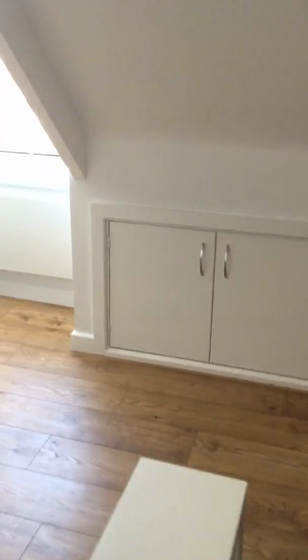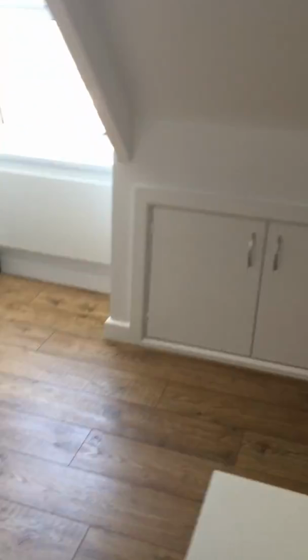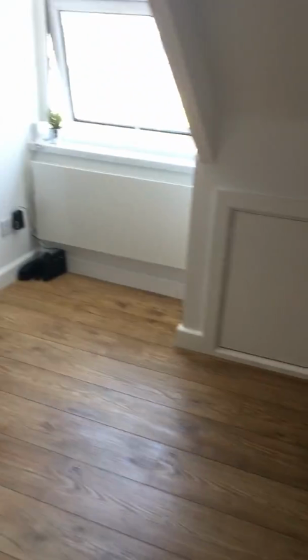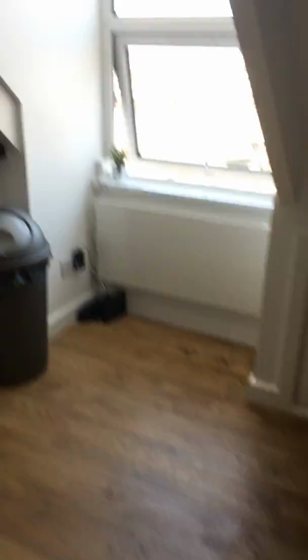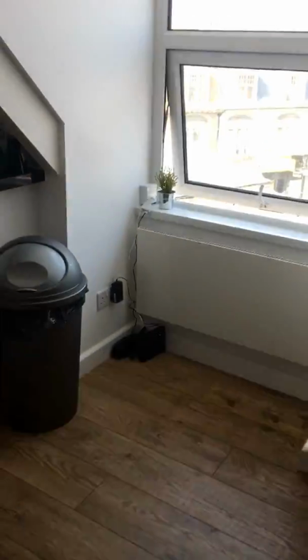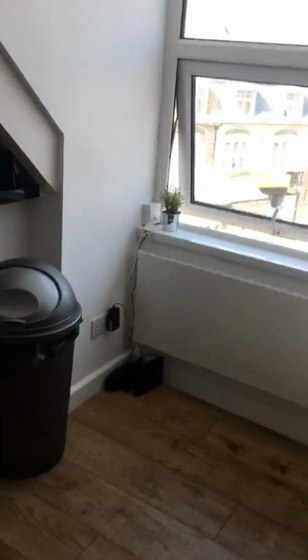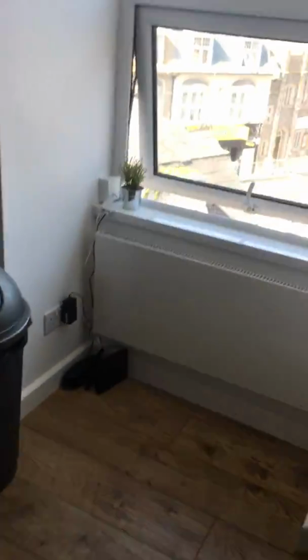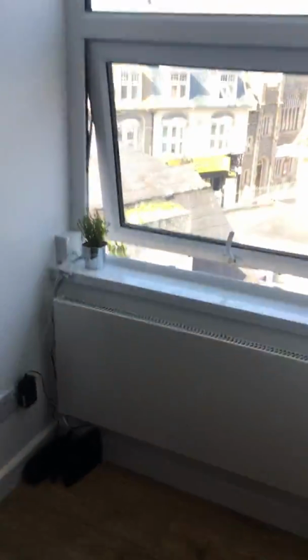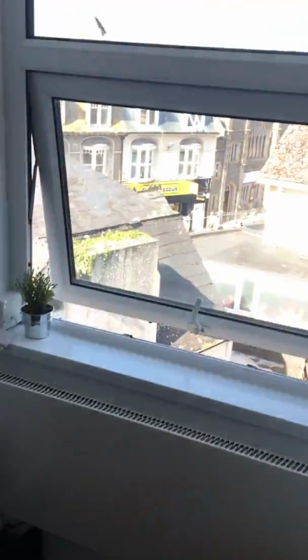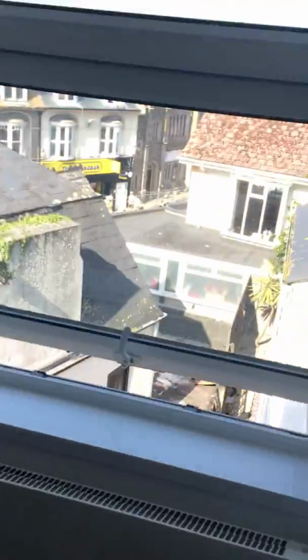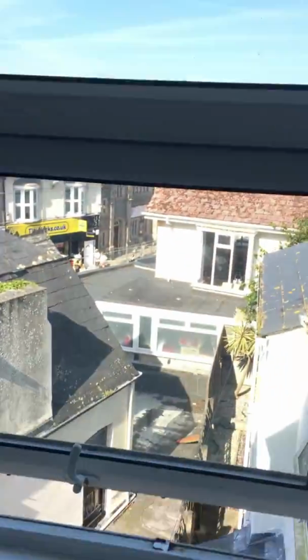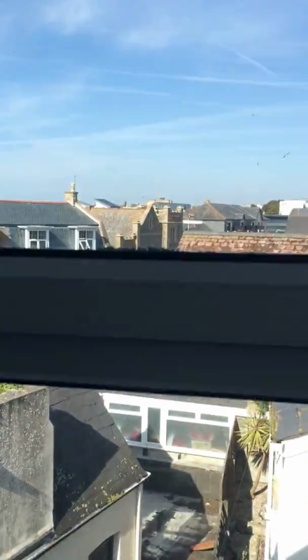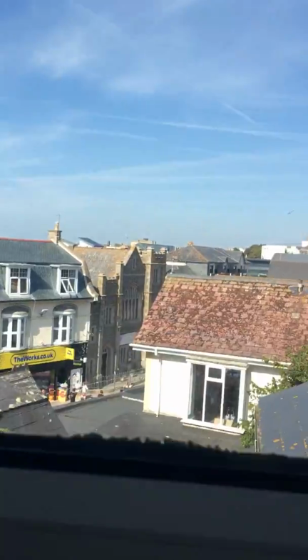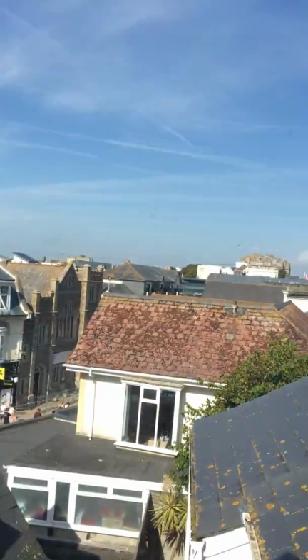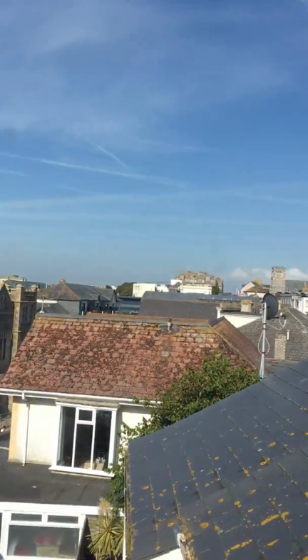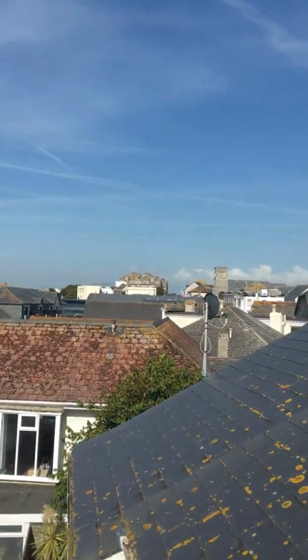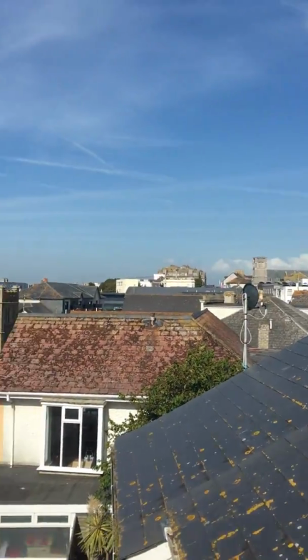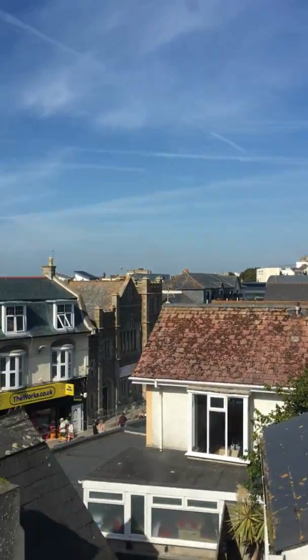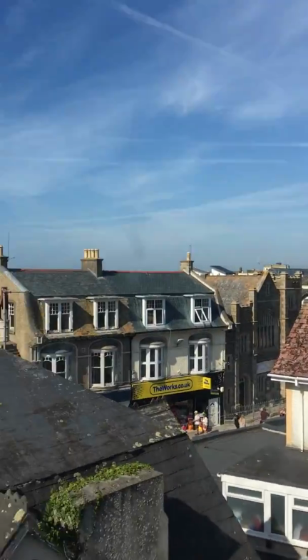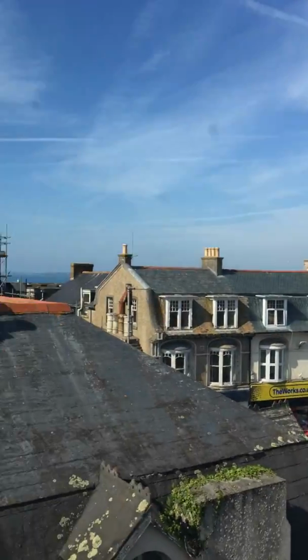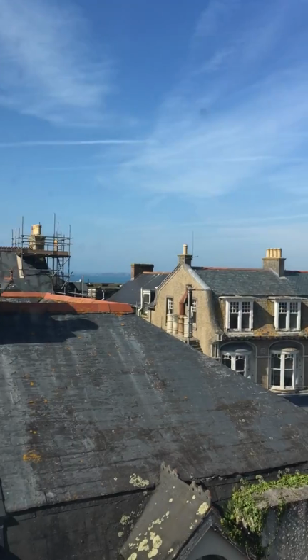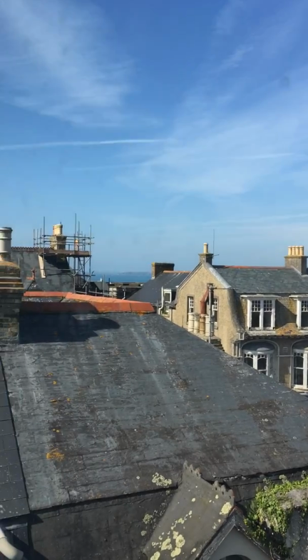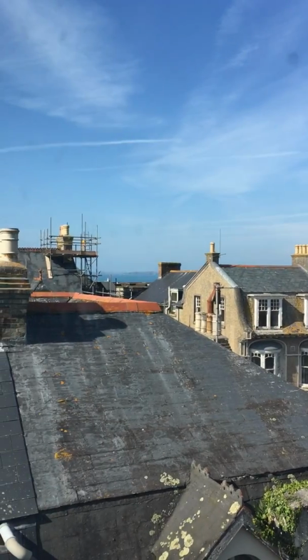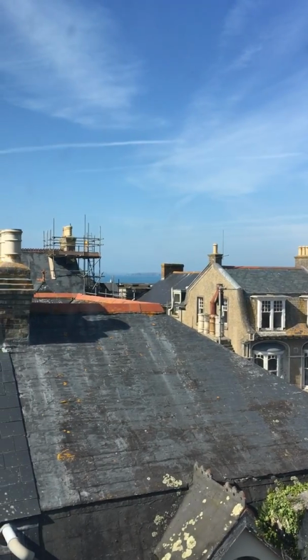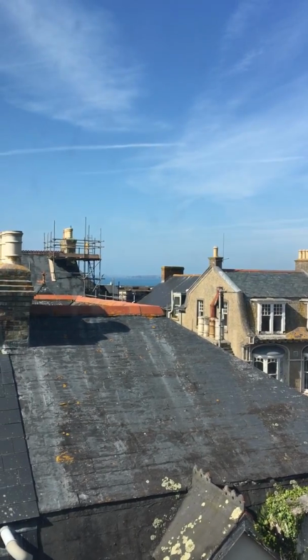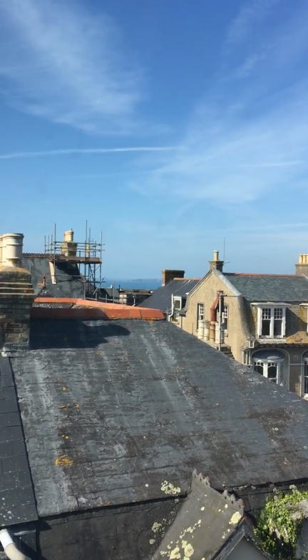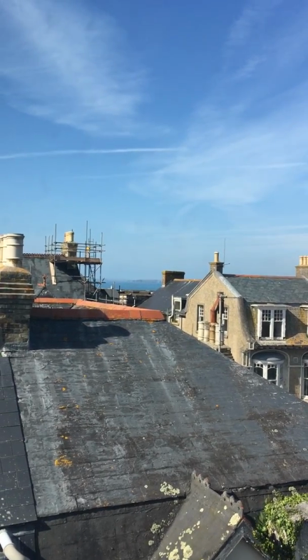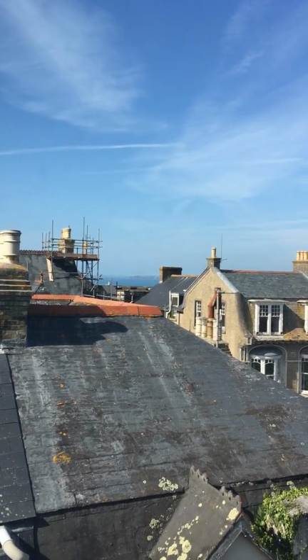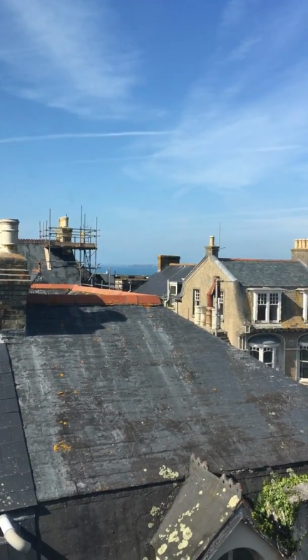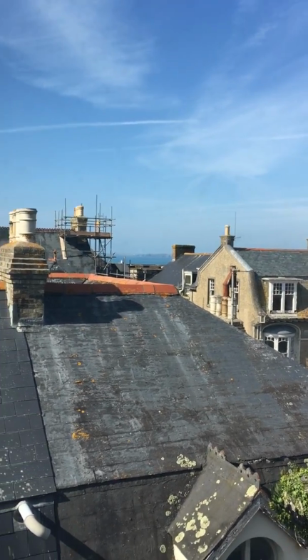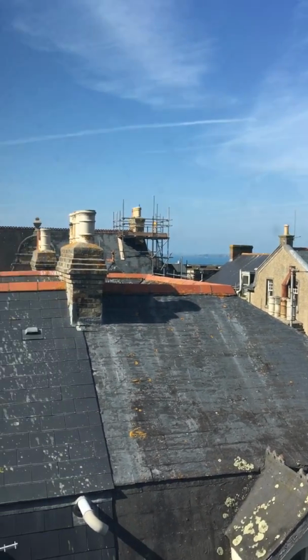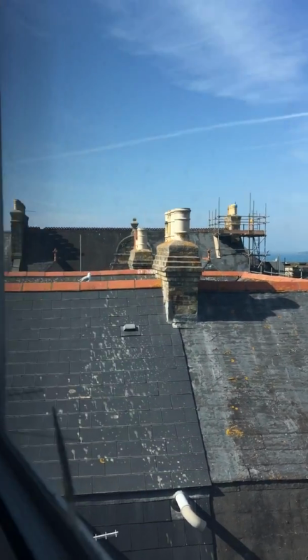There's bags and bags of storage down here. And out here you can see these are your views basically — you've got rooftop views, and then if you look over that way you can see the sea, and there's a headland over there, some cliffs.